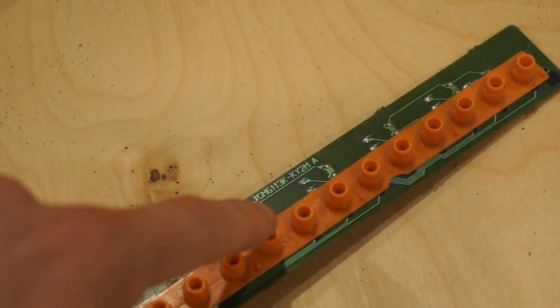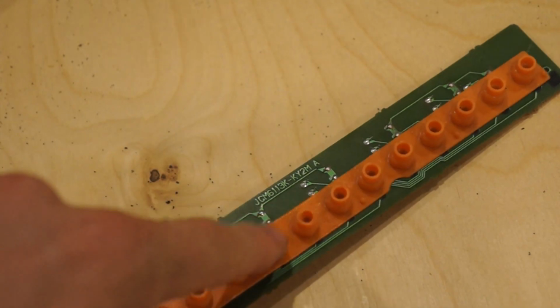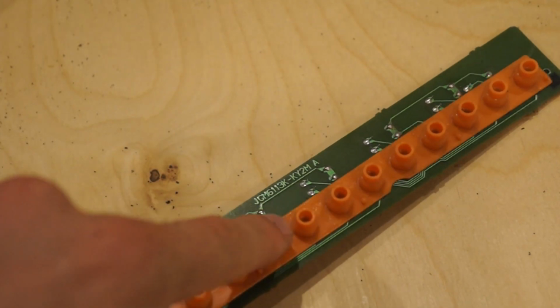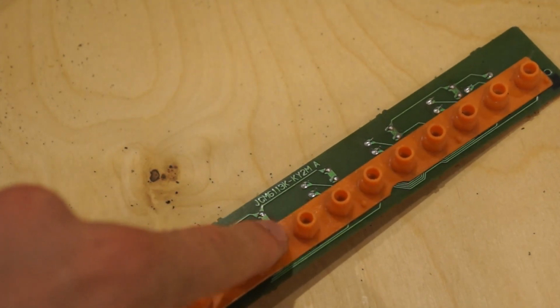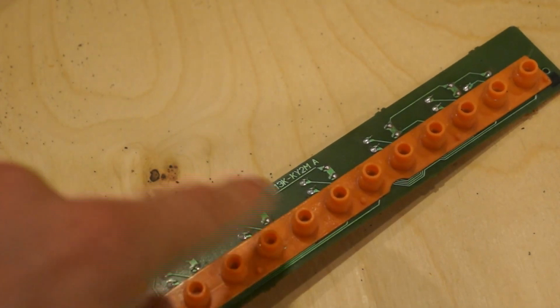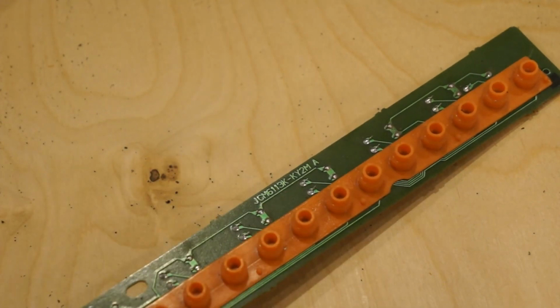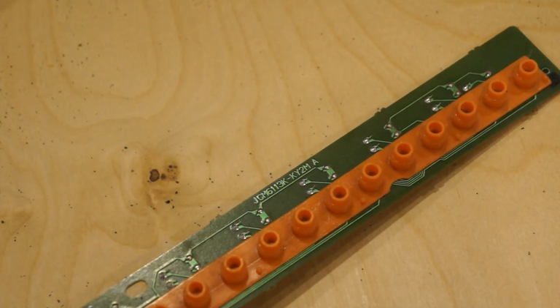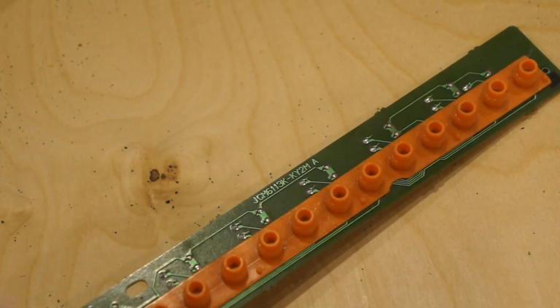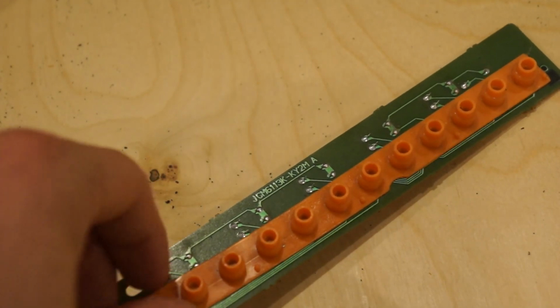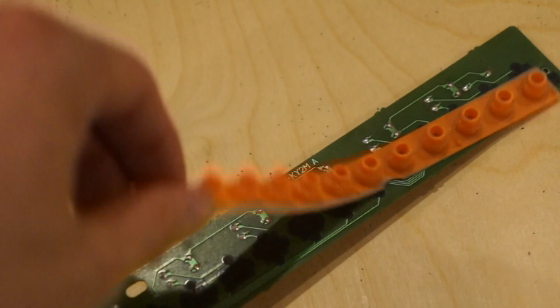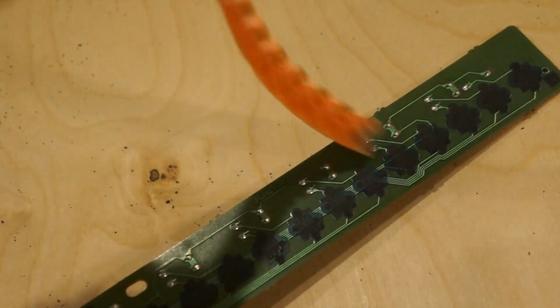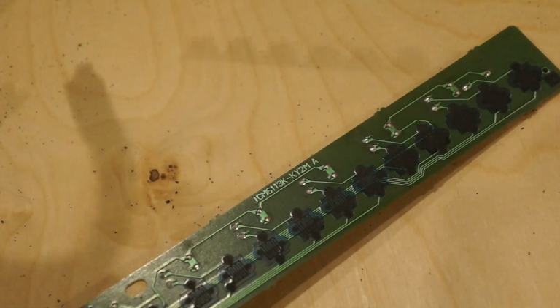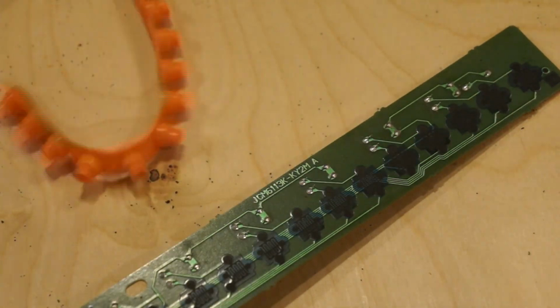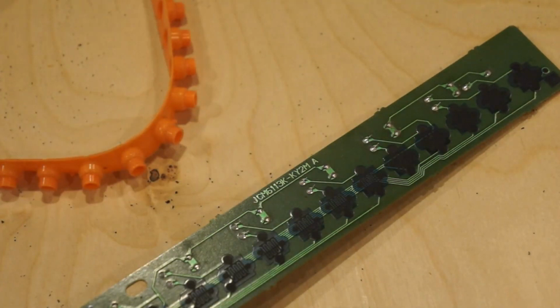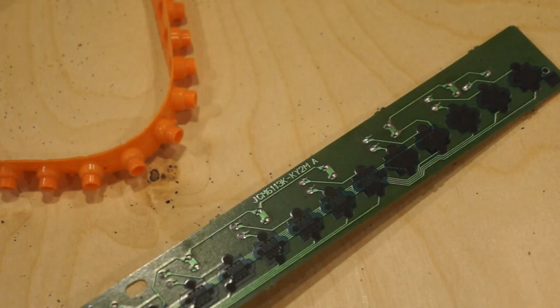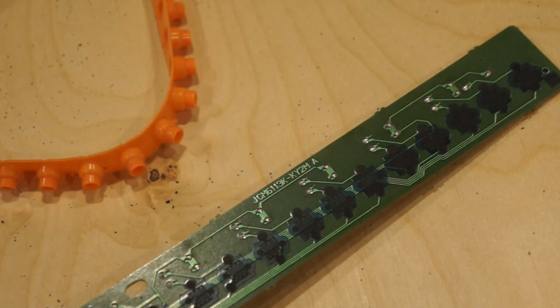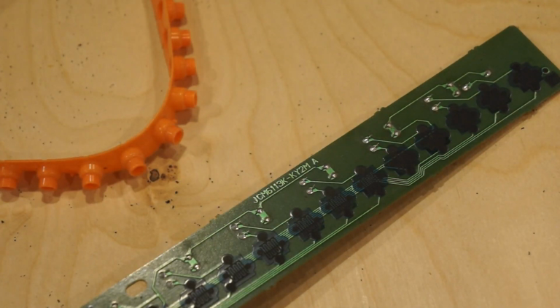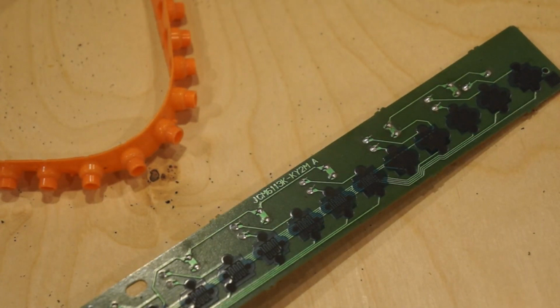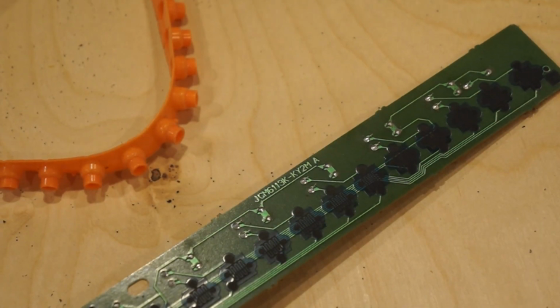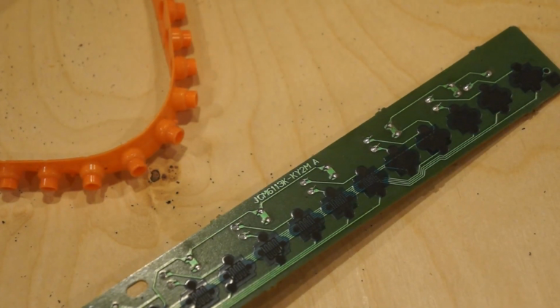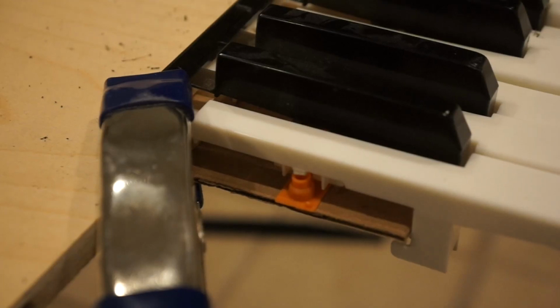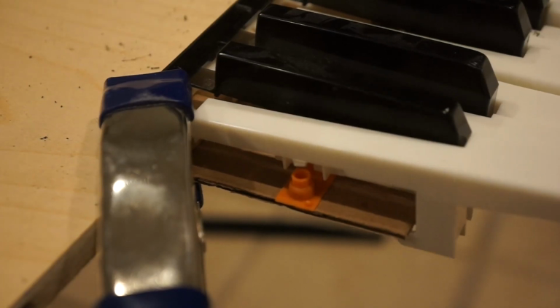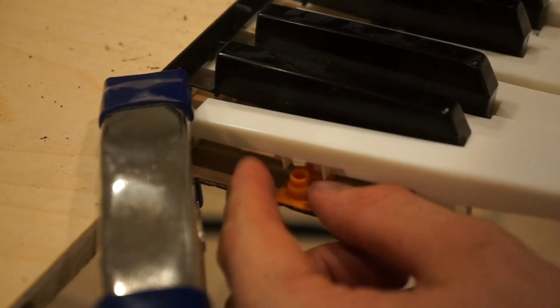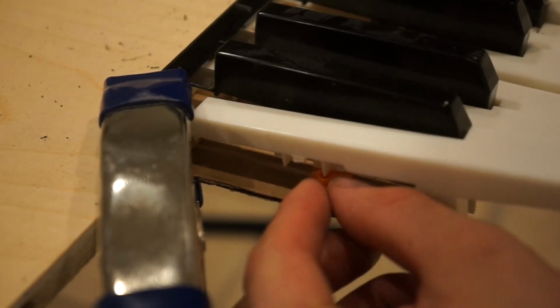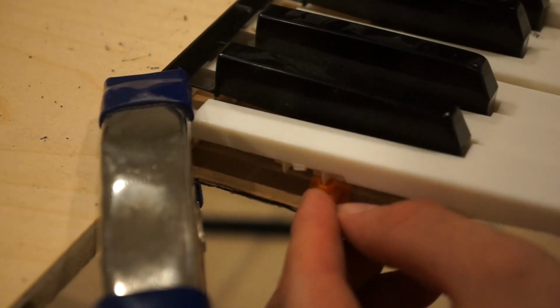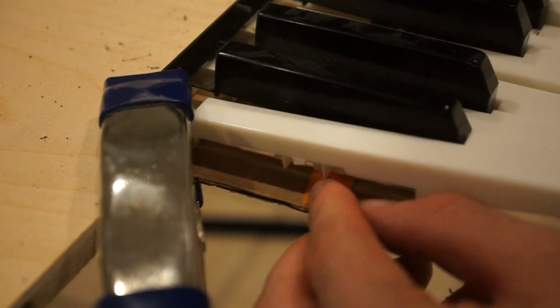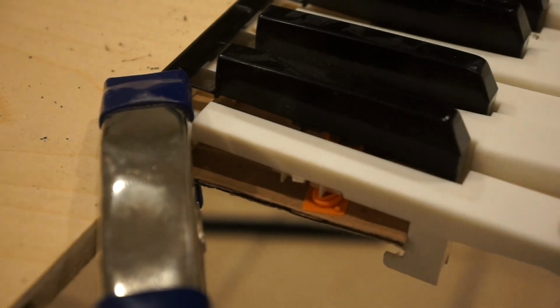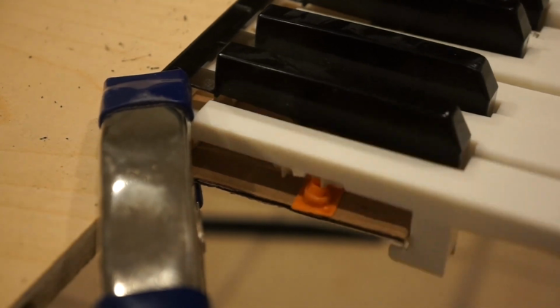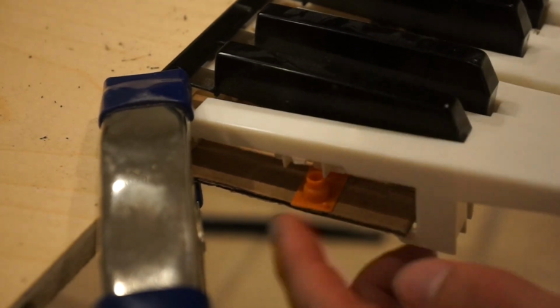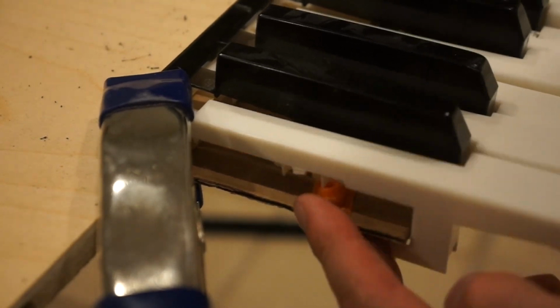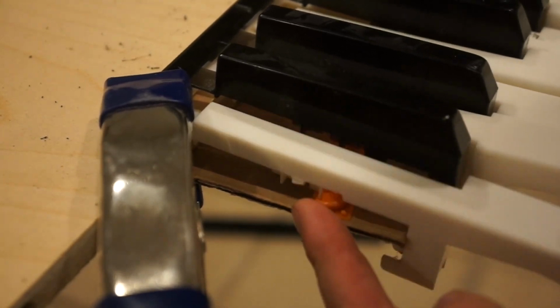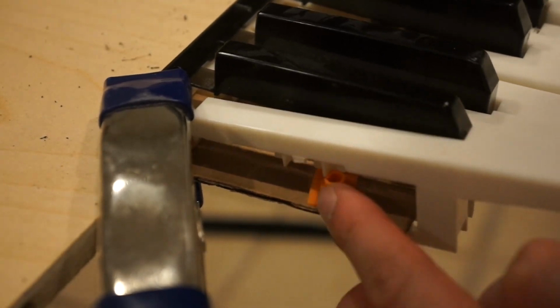Let's take another look at these buttons. They're rubber tentacle-looking things, and when they're depressed, they make an electrical connection on the board underneath. In theory the piano key will push down on these rubber studs, but in practice they seem to be a bit evasive.